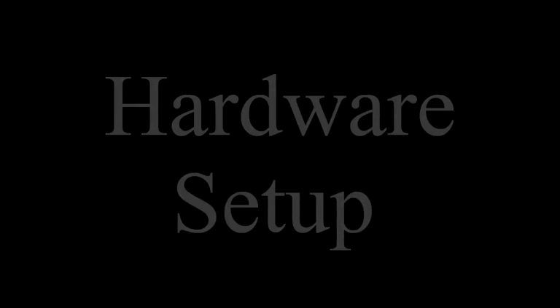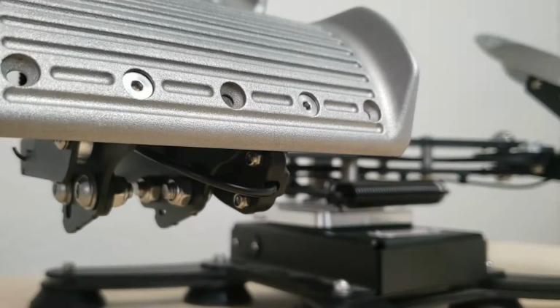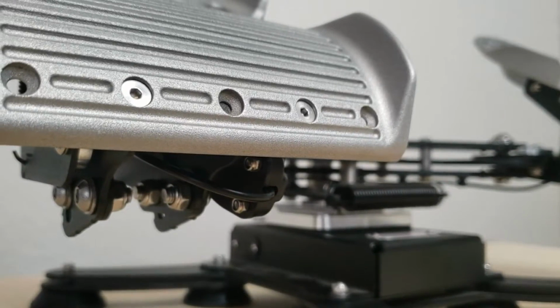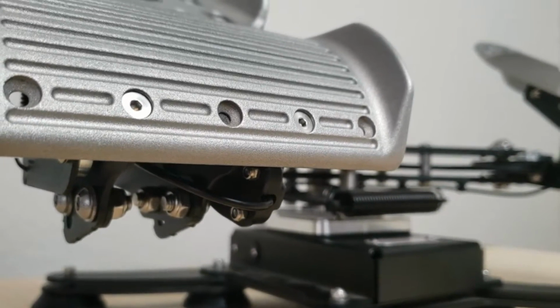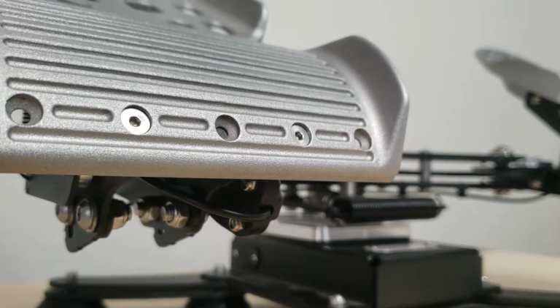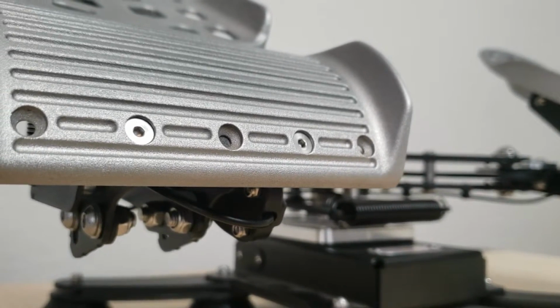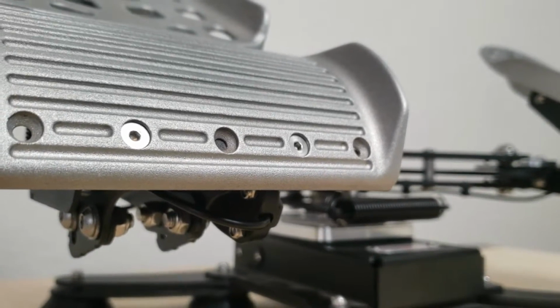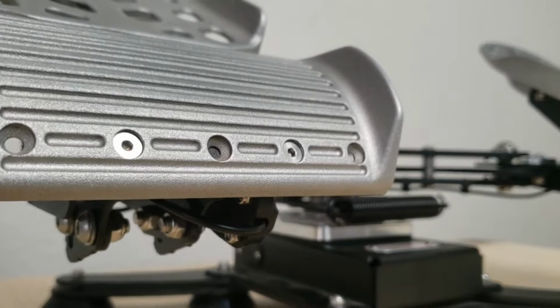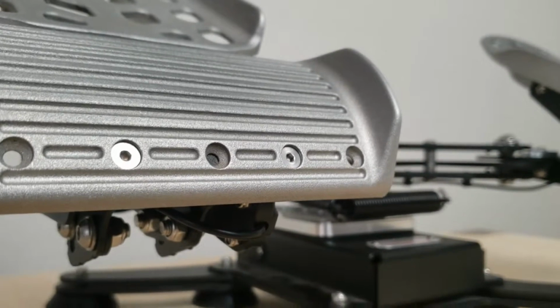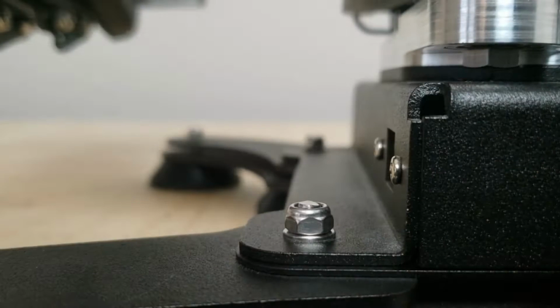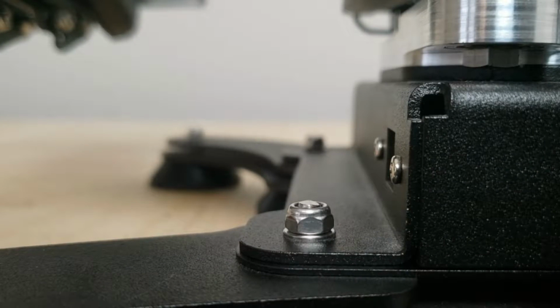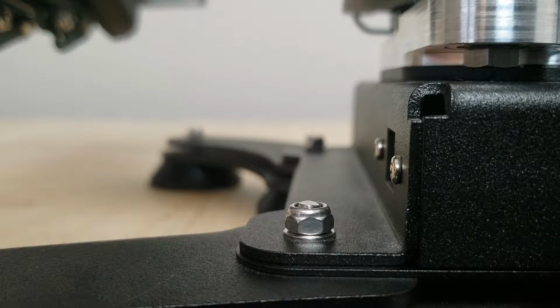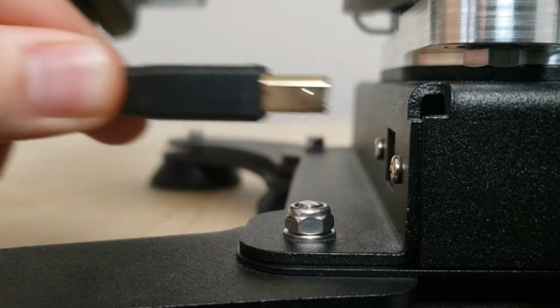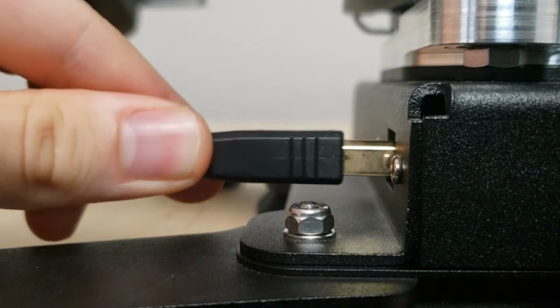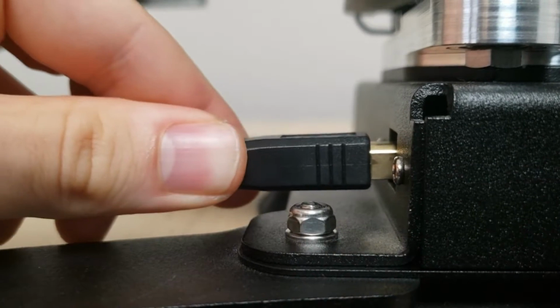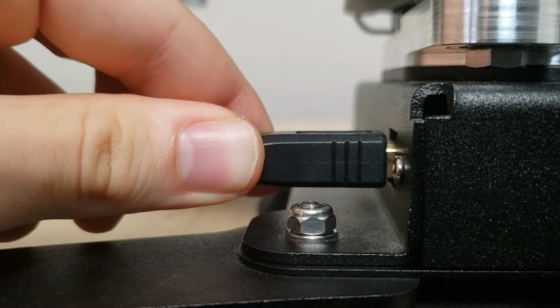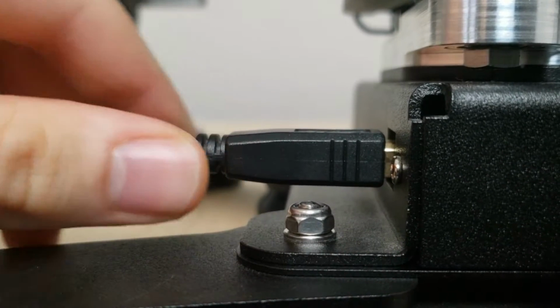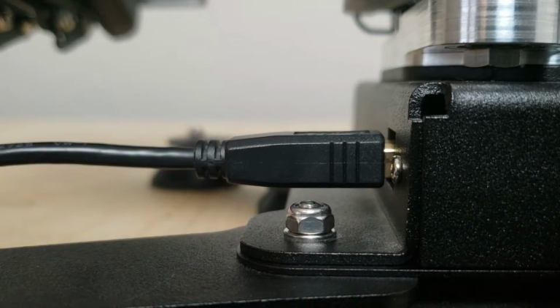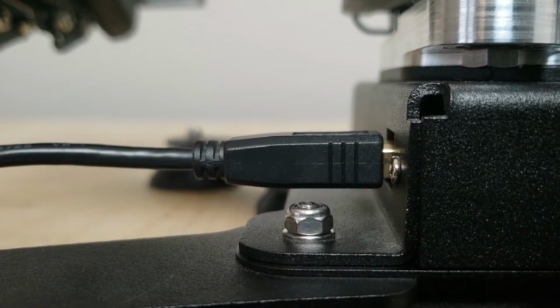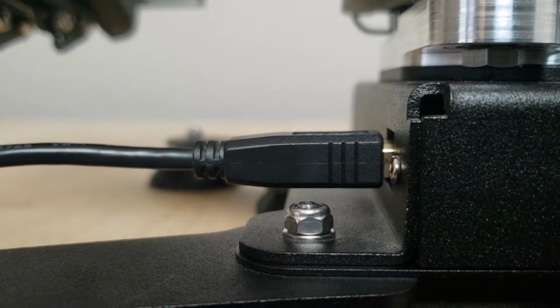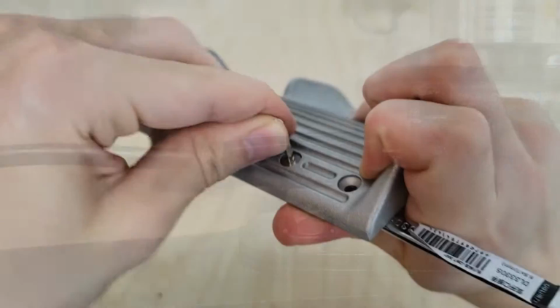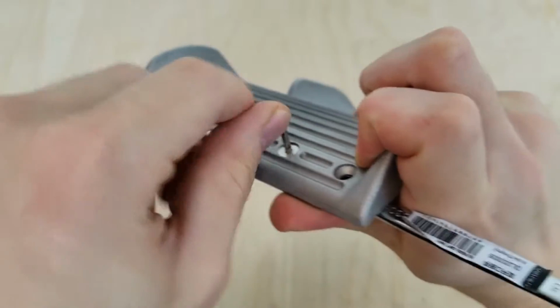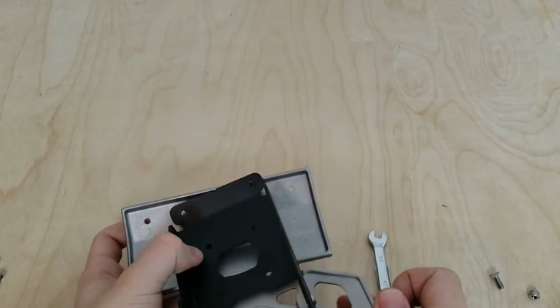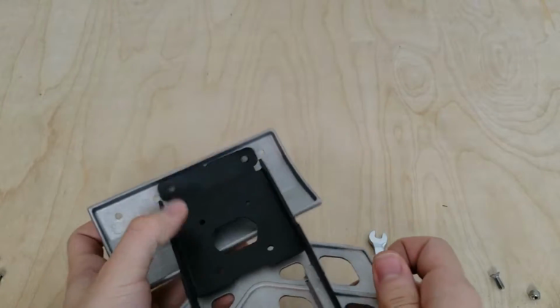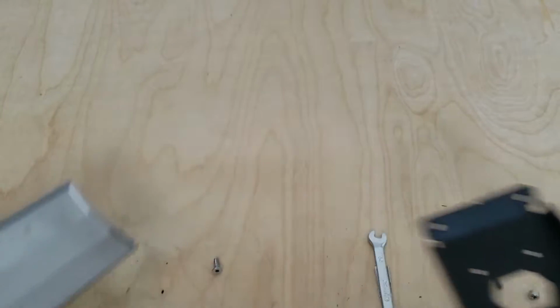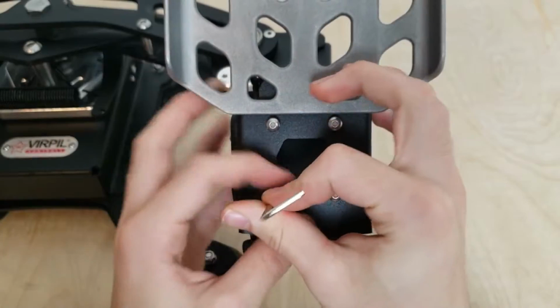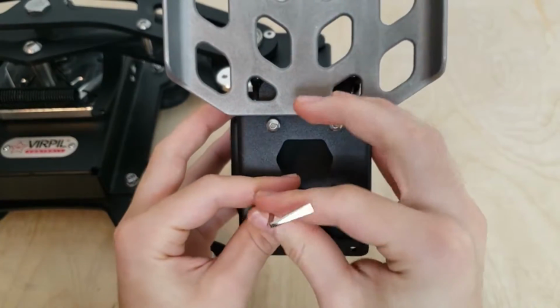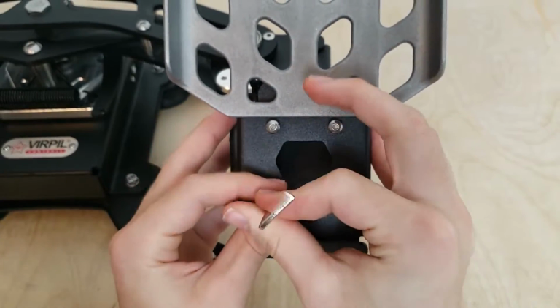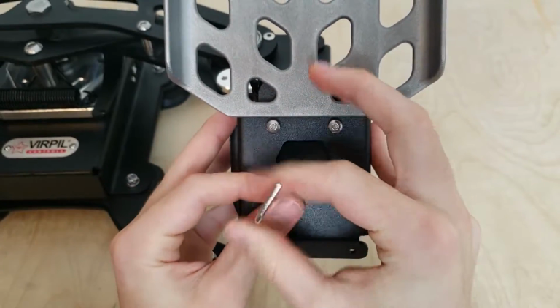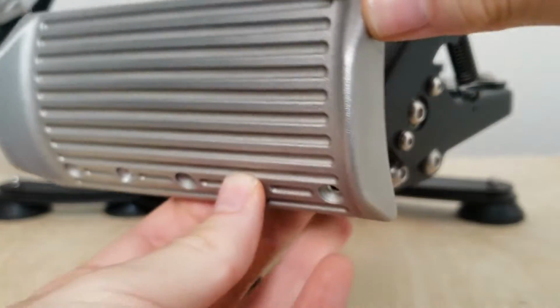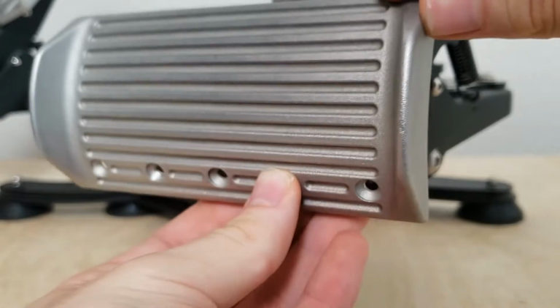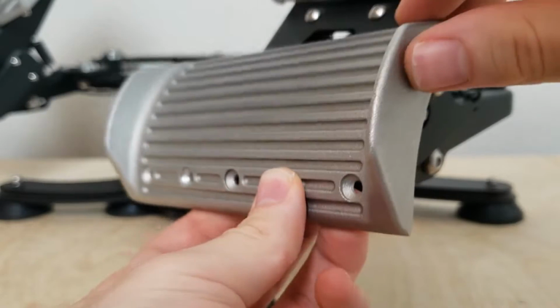The pedals come mostly ready to use. All that you have to do is attach the foot pedal assemblies and plug the USB cable into your PC. The pedals can easily be attached by removing the bottom foot pedal from the pedal mount, screwing the pedal mount onto the rudders, and reattaching the bottom foot pedals.